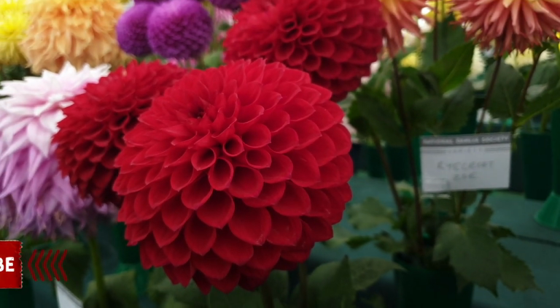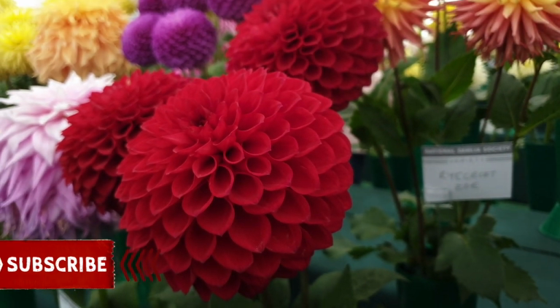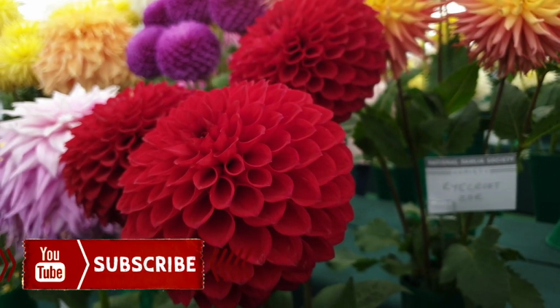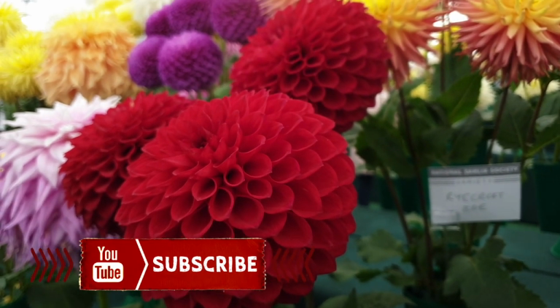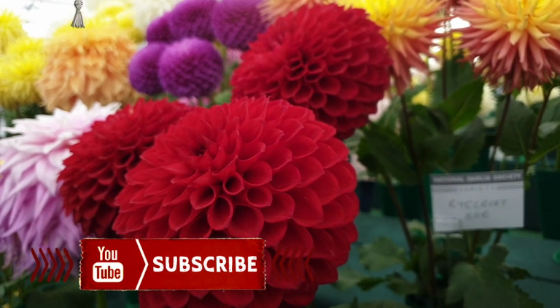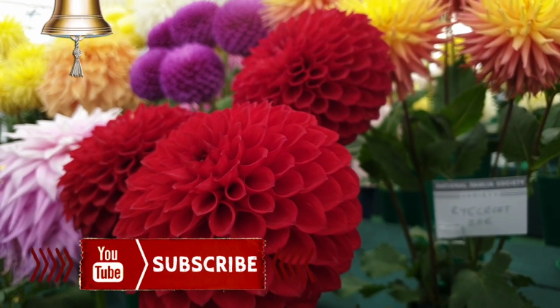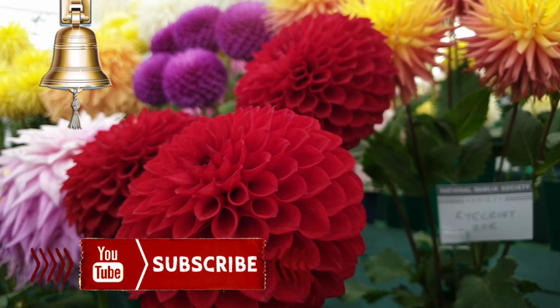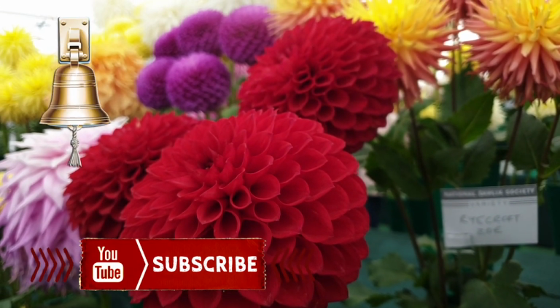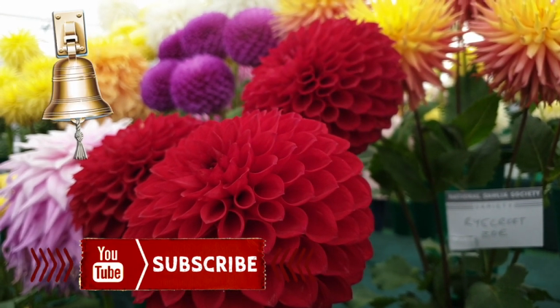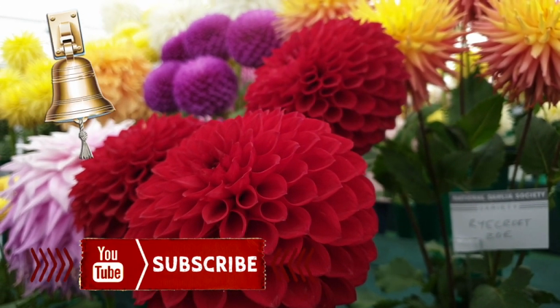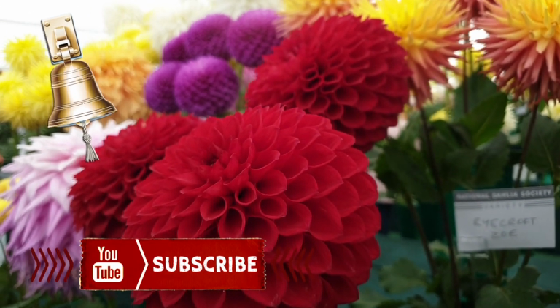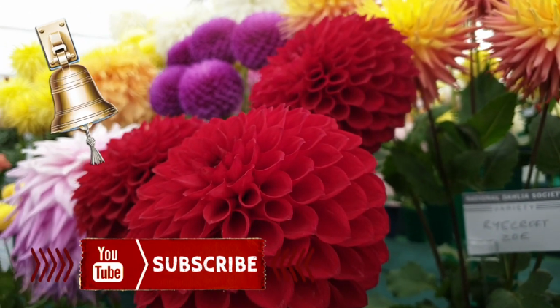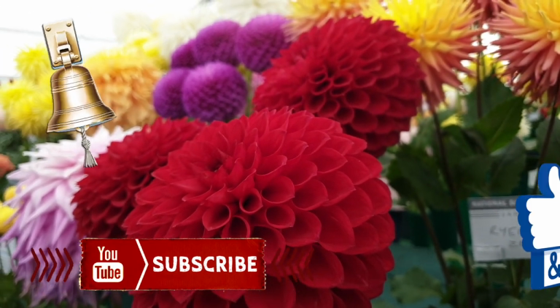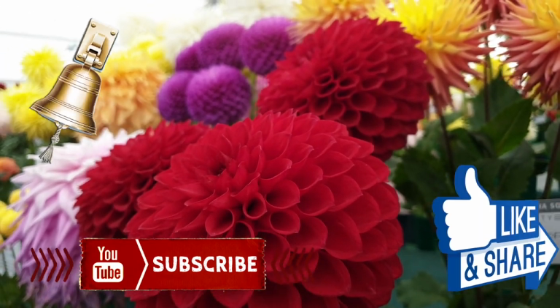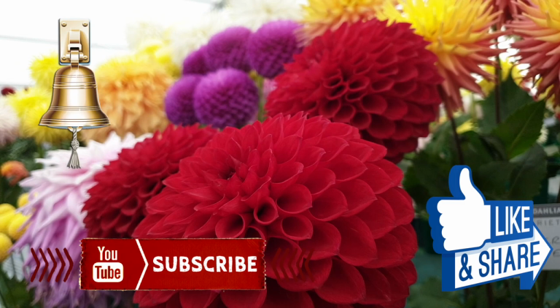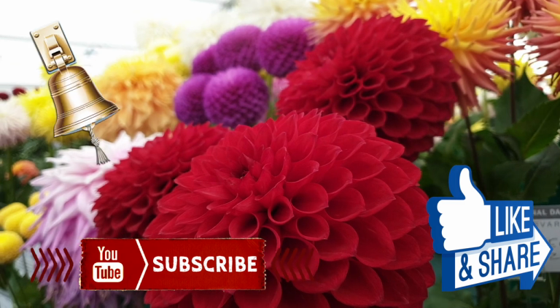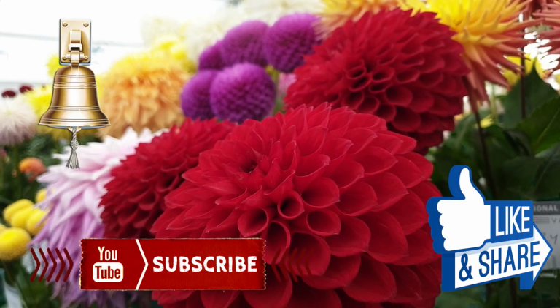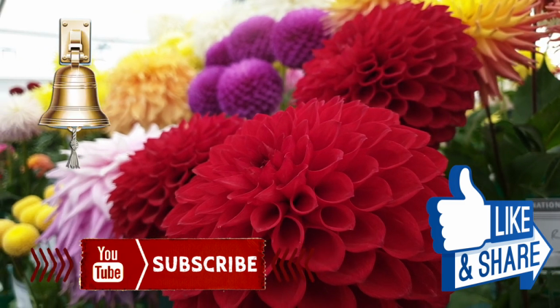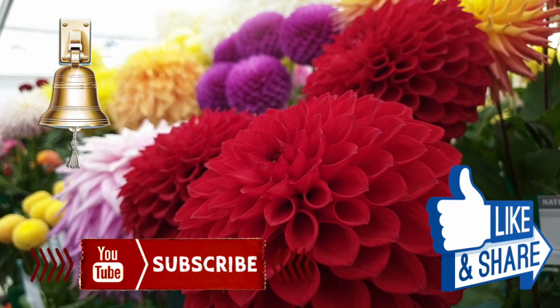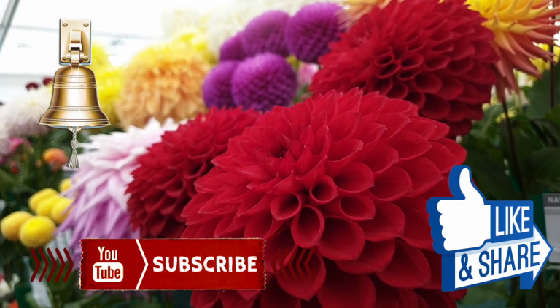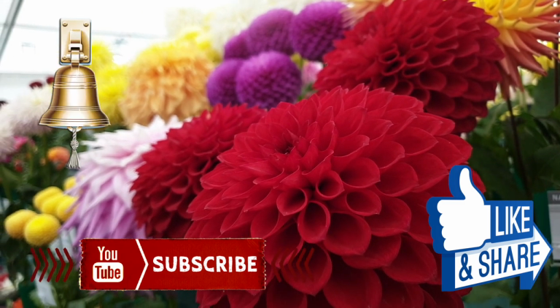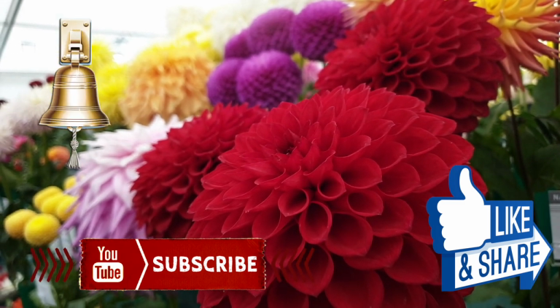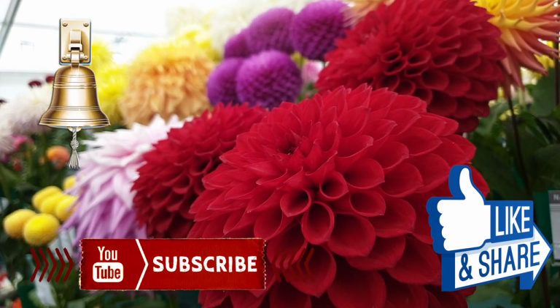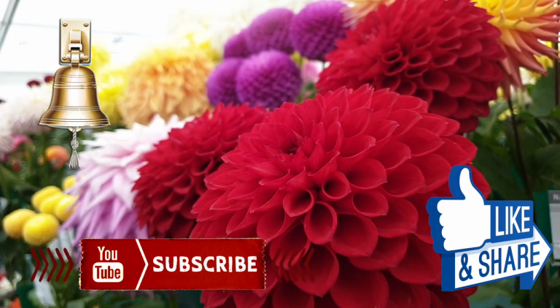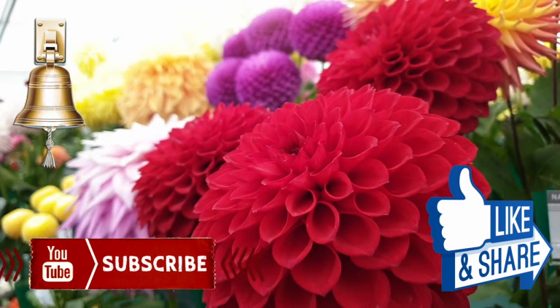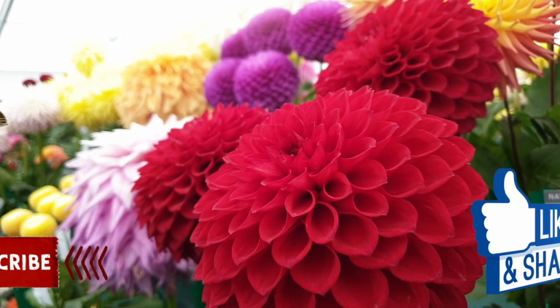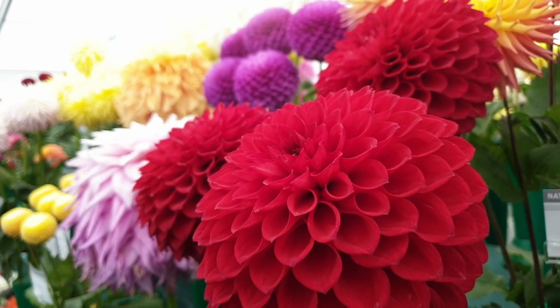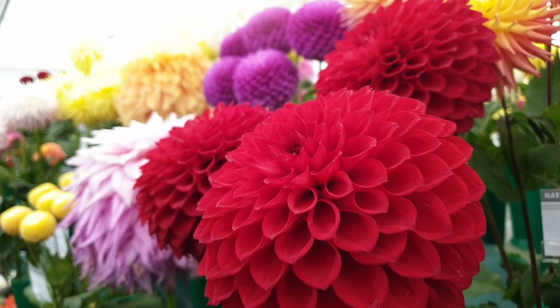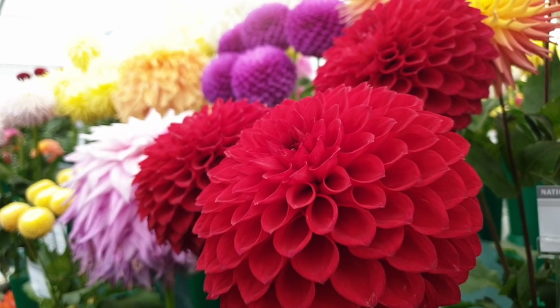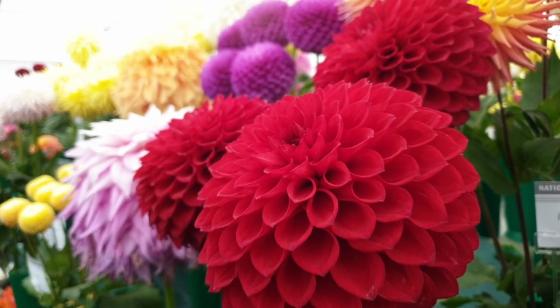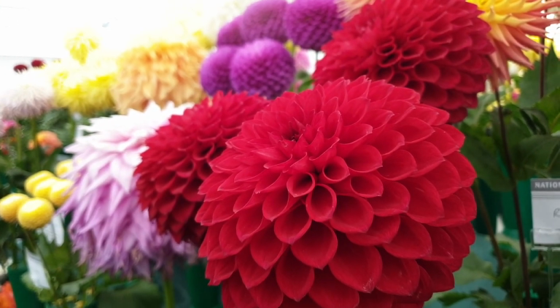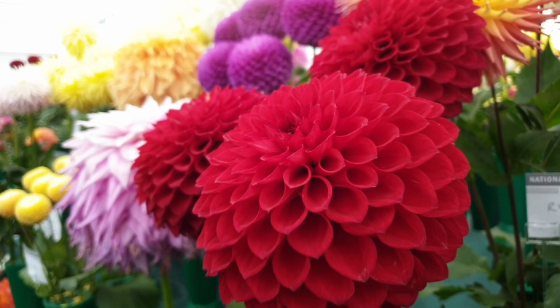Before I go anywhere — subscribe, hit the bell, like it, share it, all those fun things. But let's start off with the Dahlia tent here.